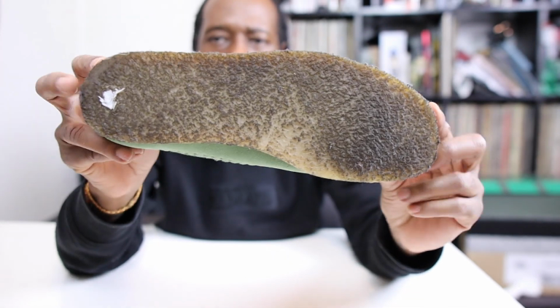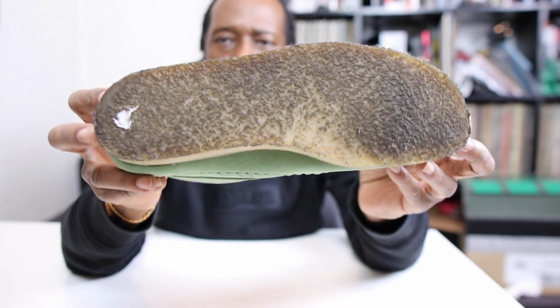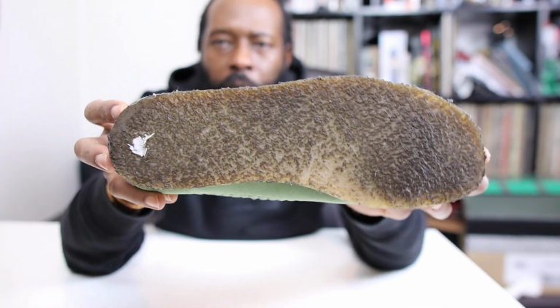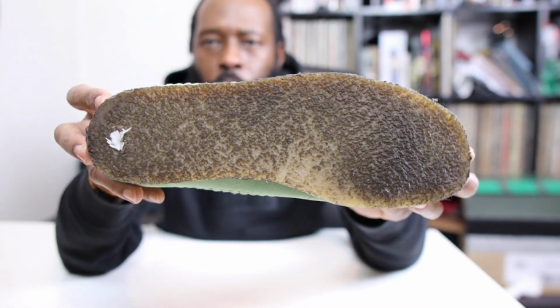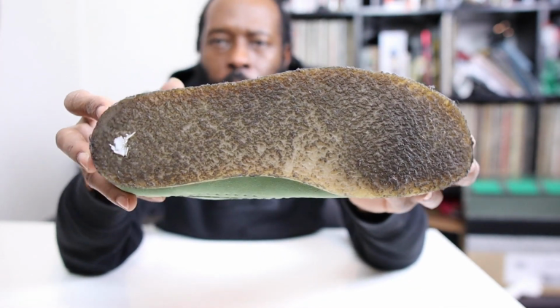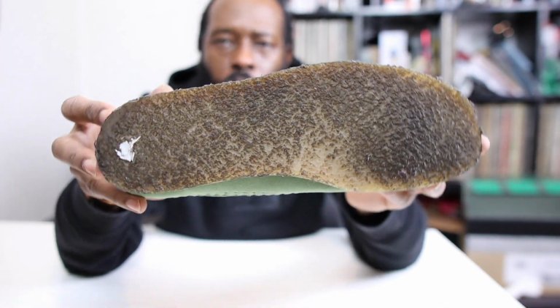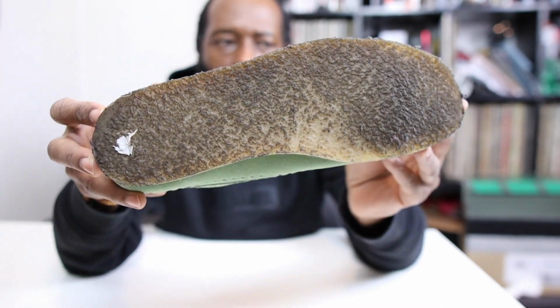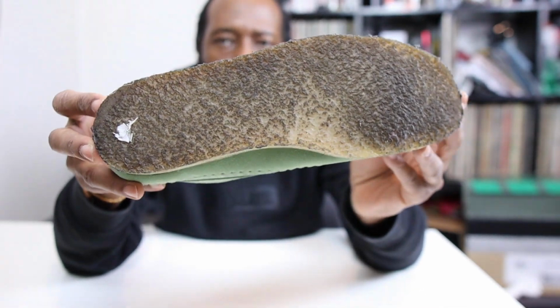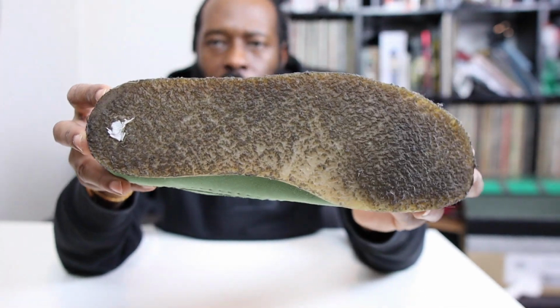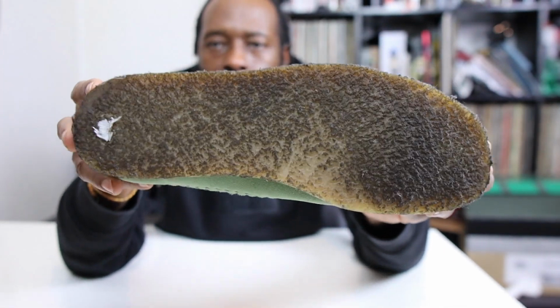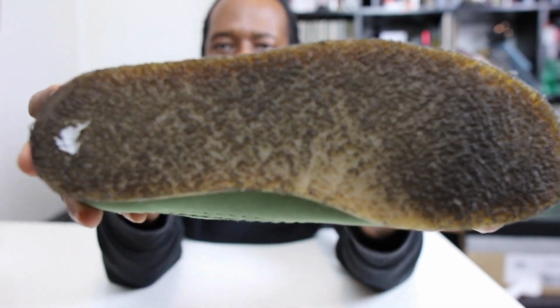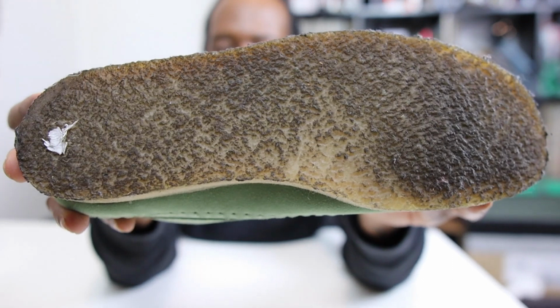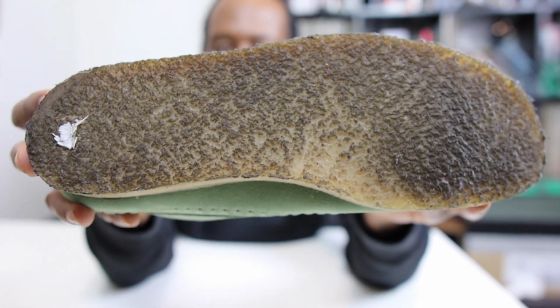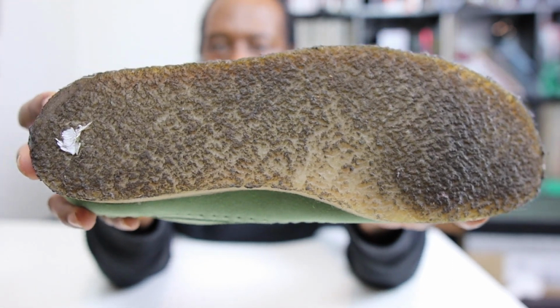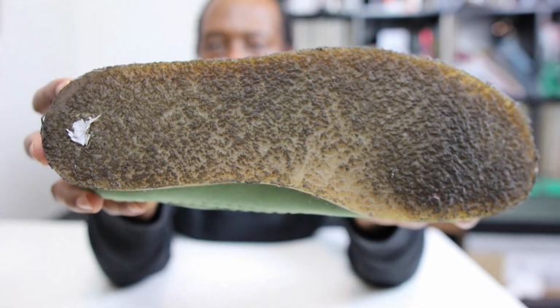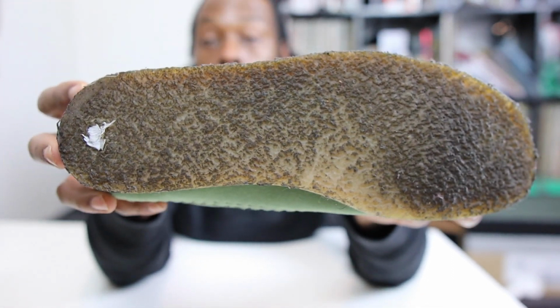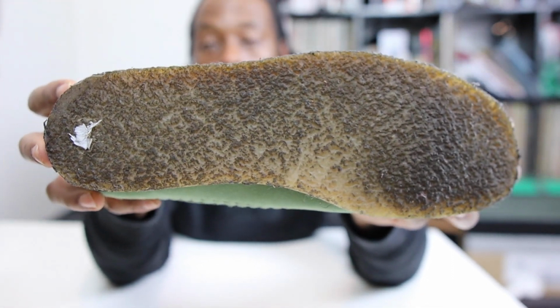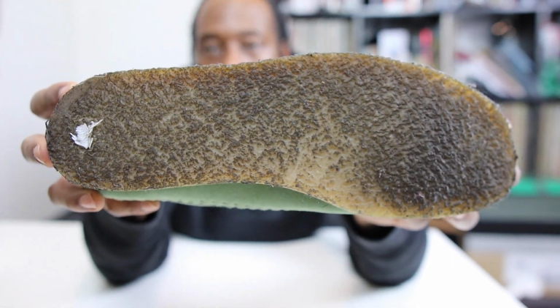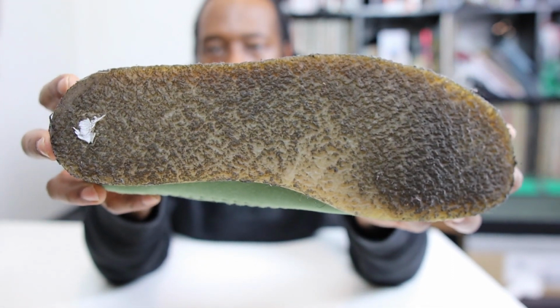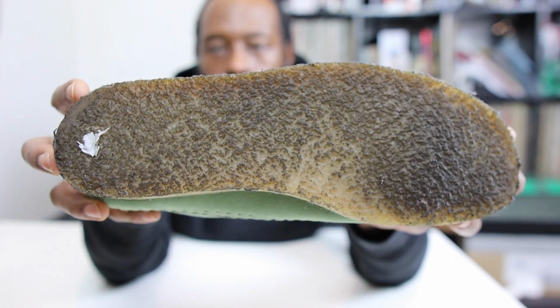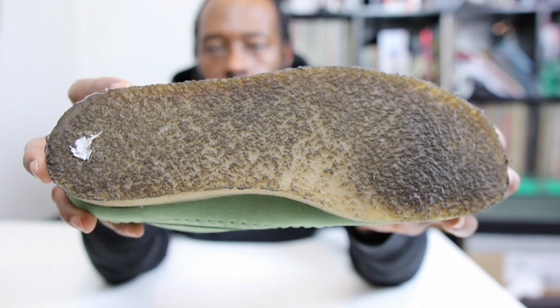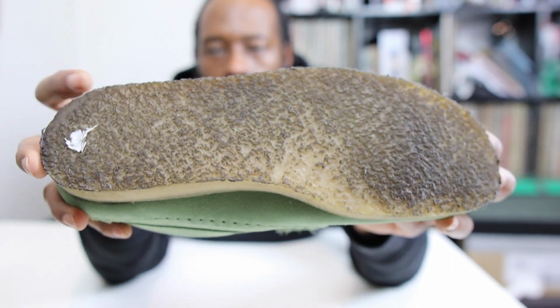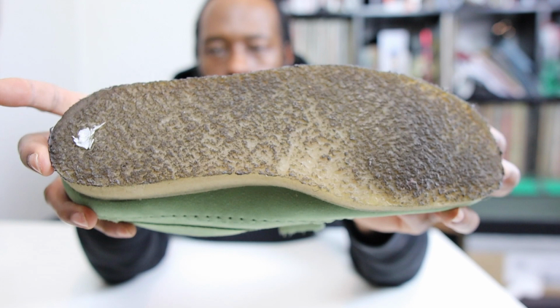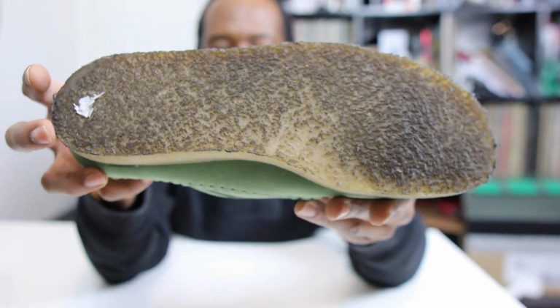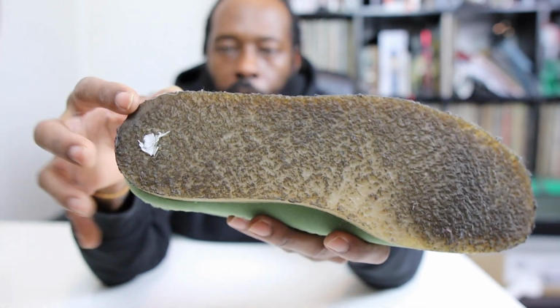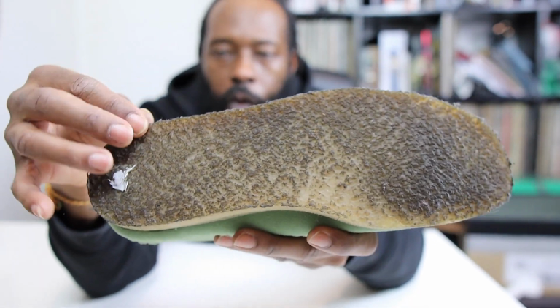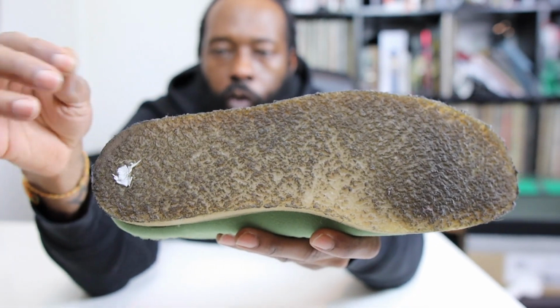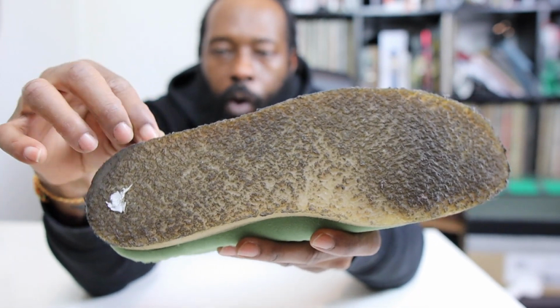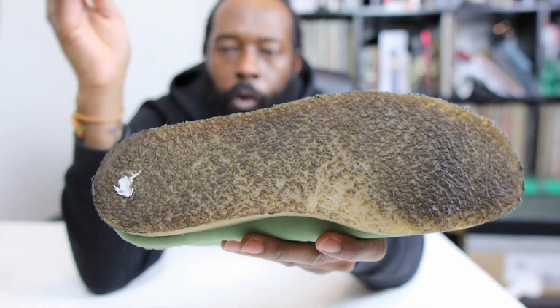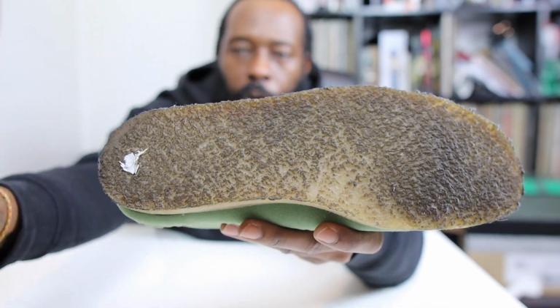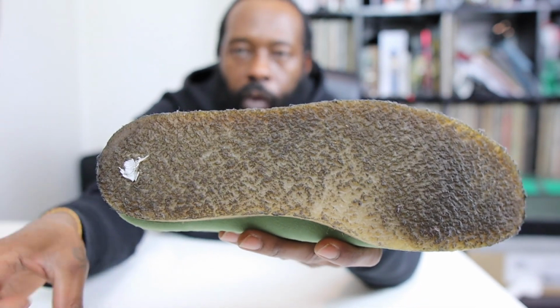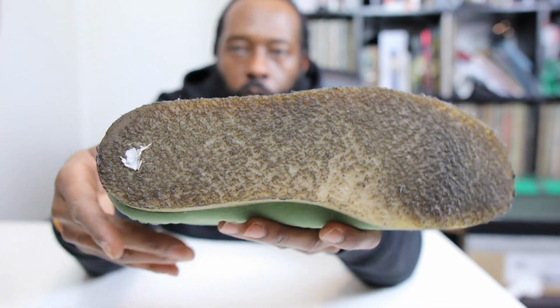I copped these maybe about 4 years ago, I can't remember. But as you can see, the crop circle — that beautiful gum sole, or crepe sole. That's where the word crepes comes from. But that's another story.